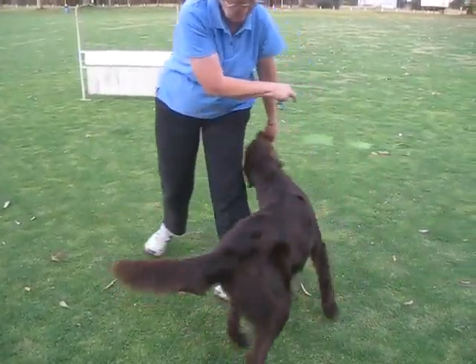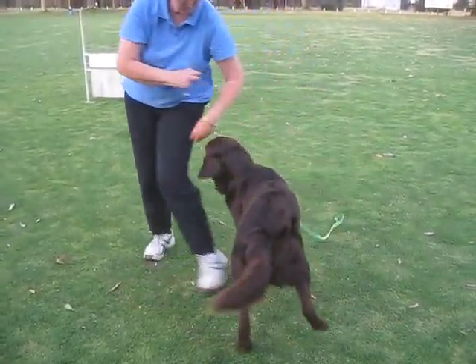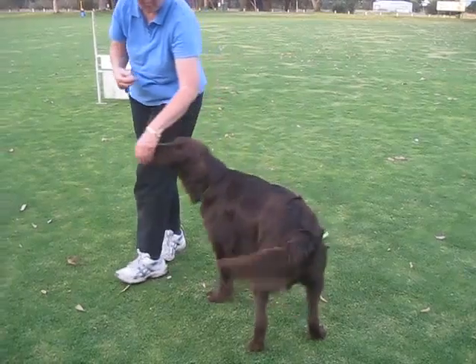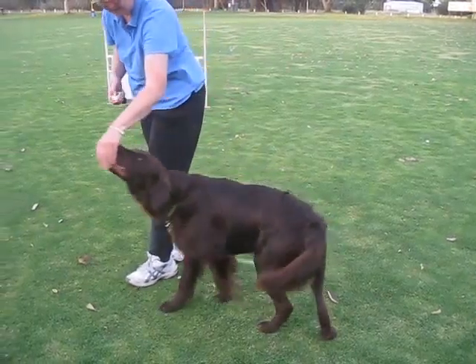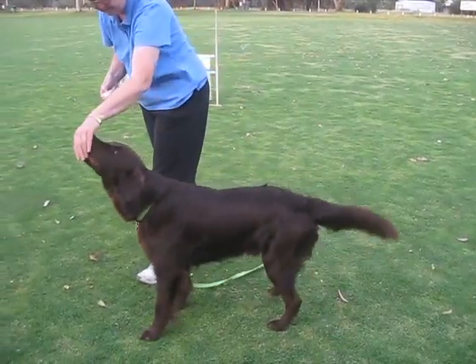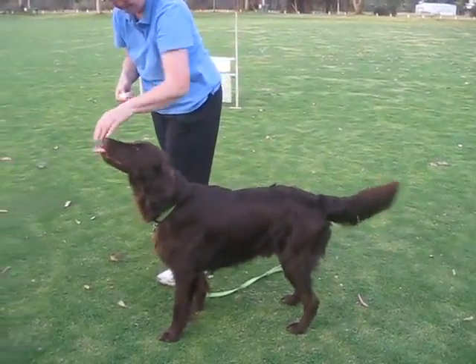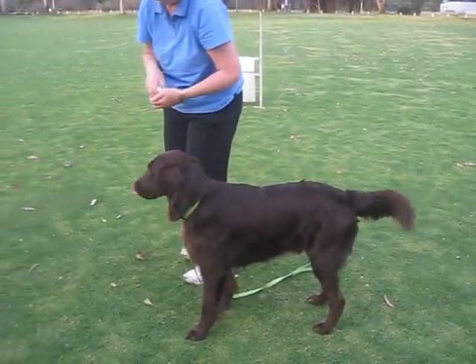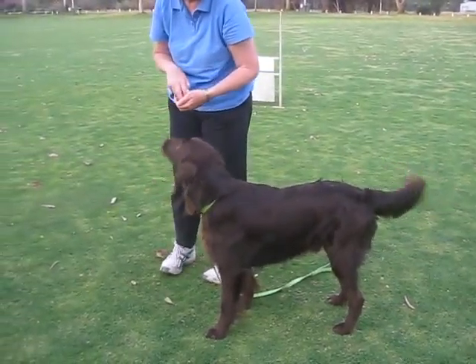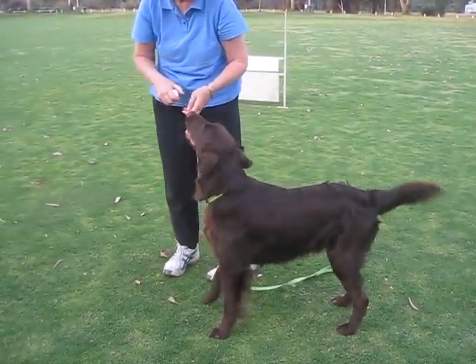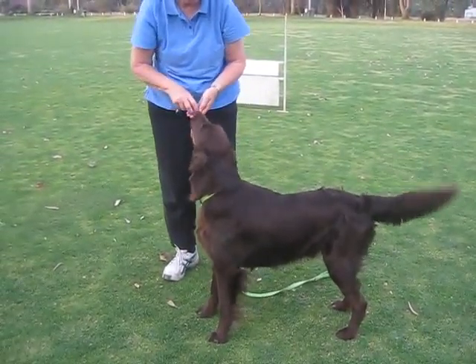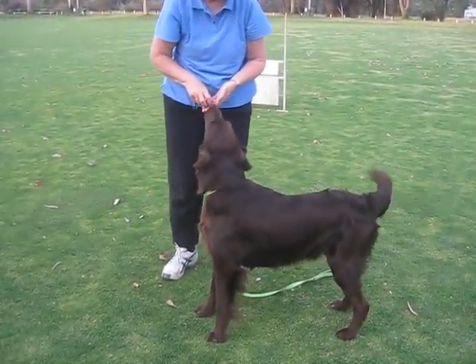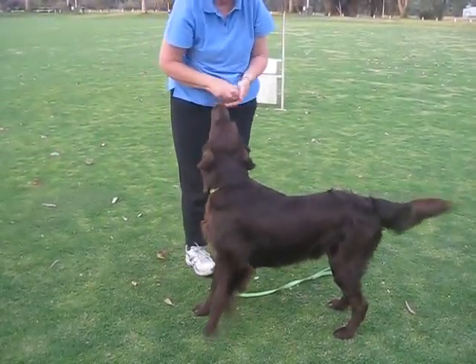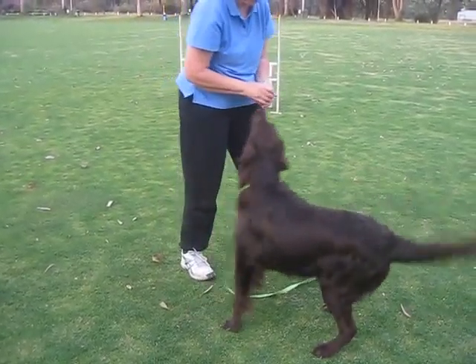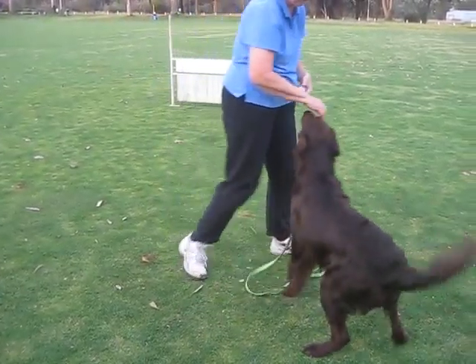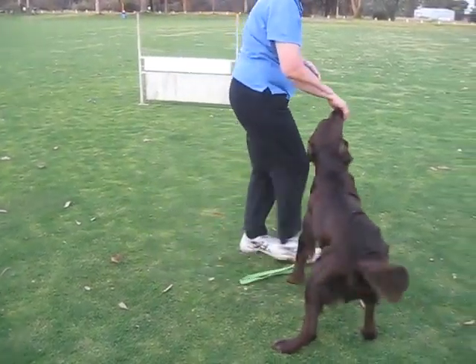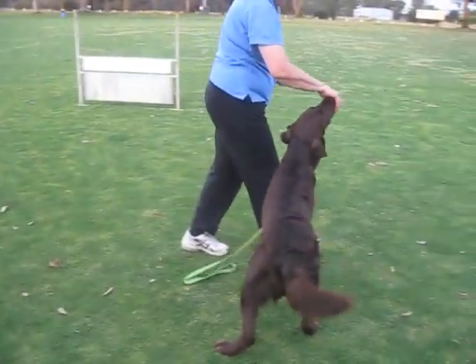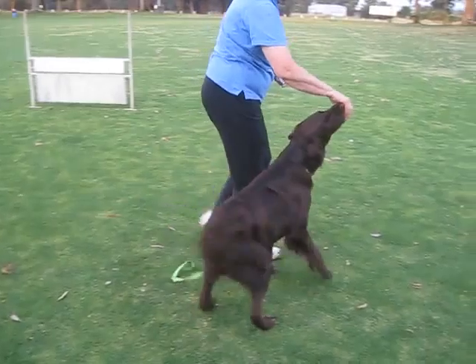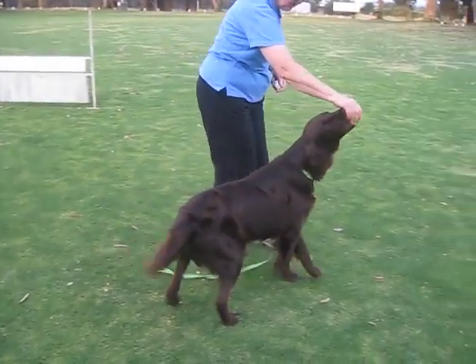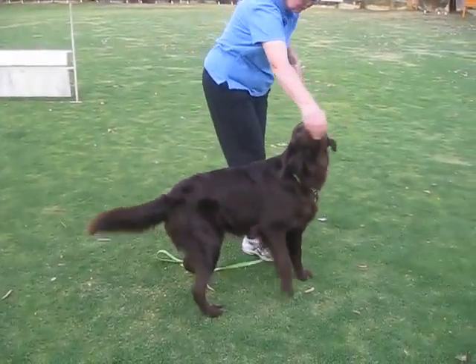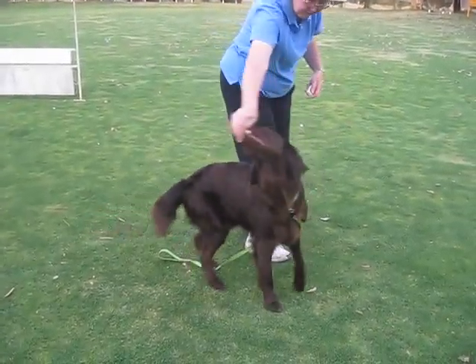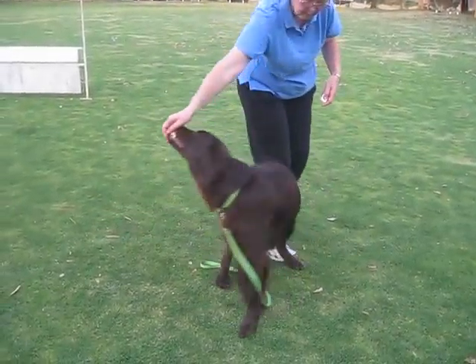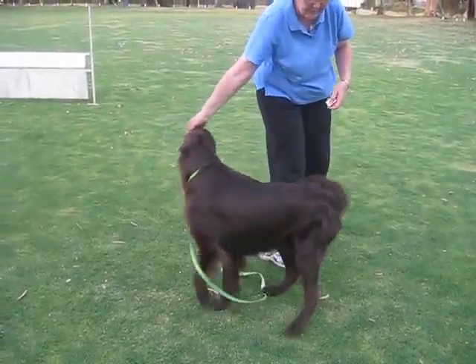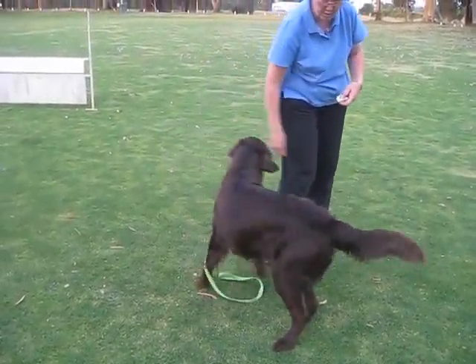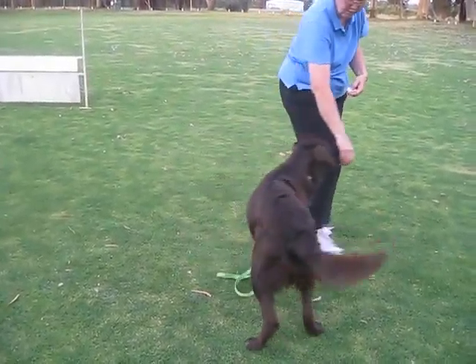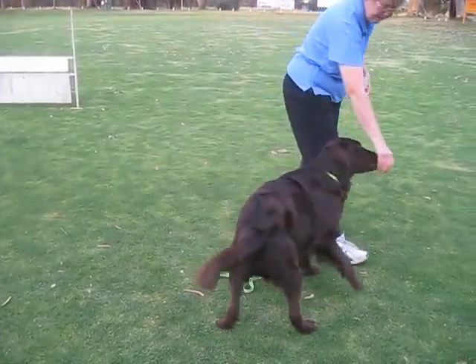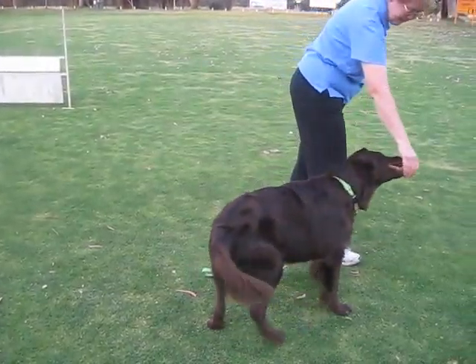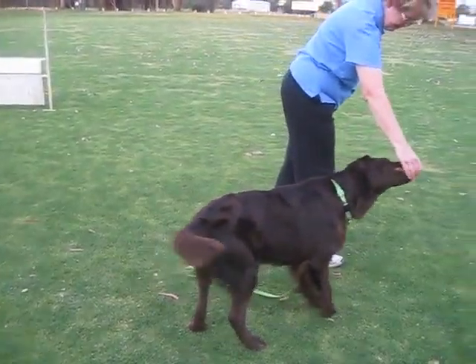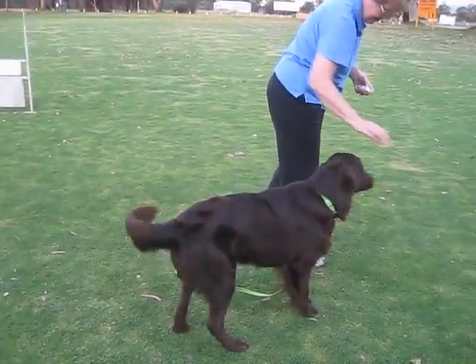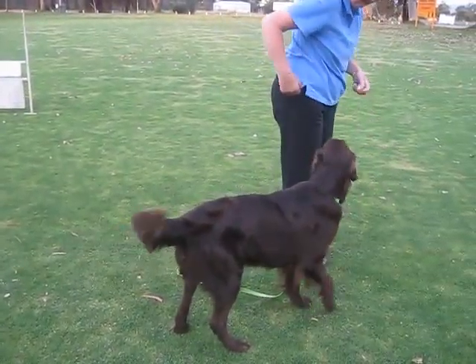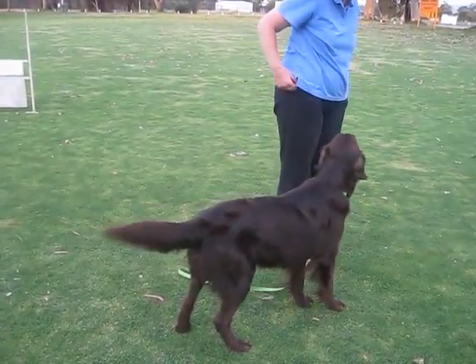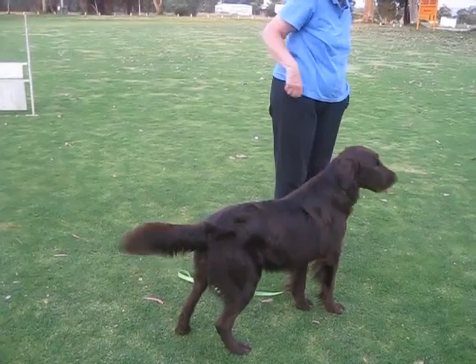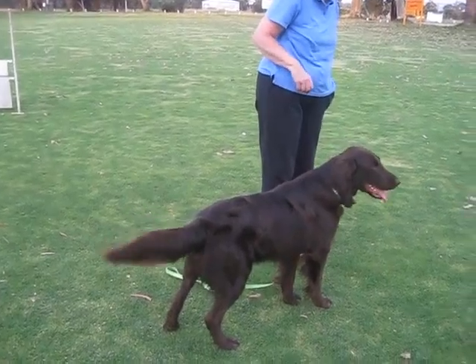So luring — click, and complete it. Do it again. This side, he's not so good on this one. So he's luring — click and treat — because he's in the right spot.